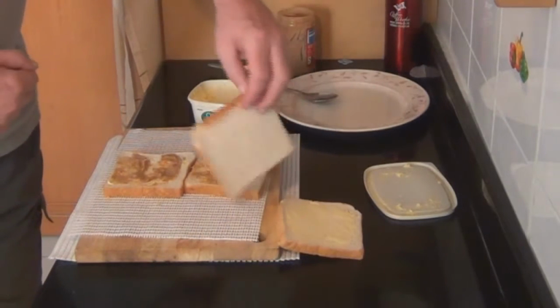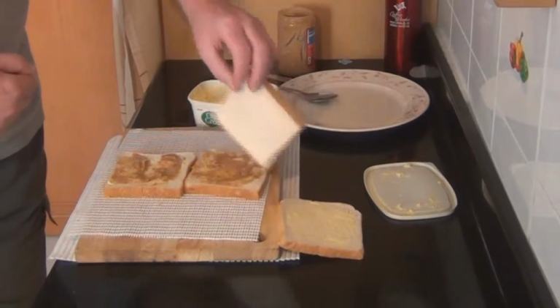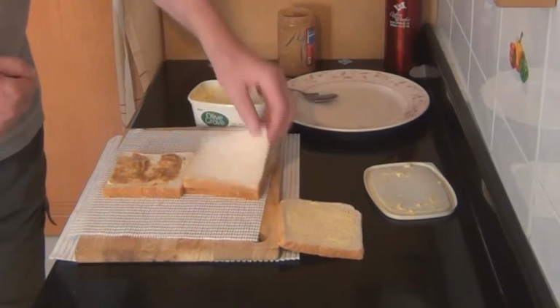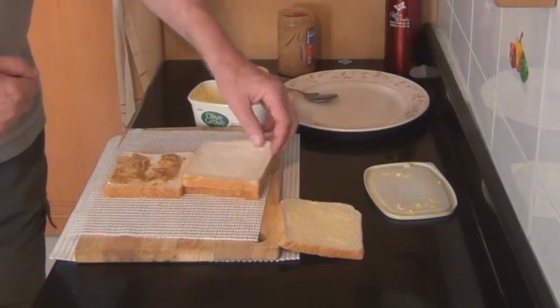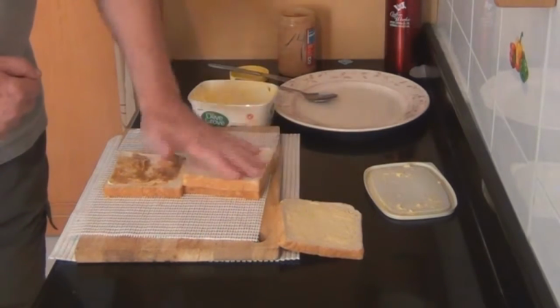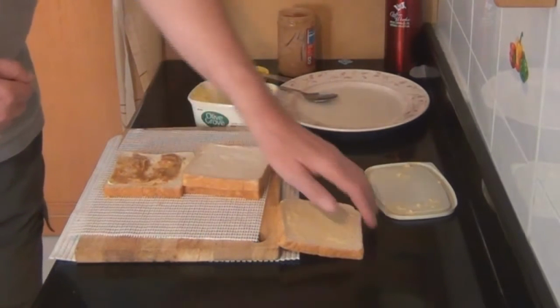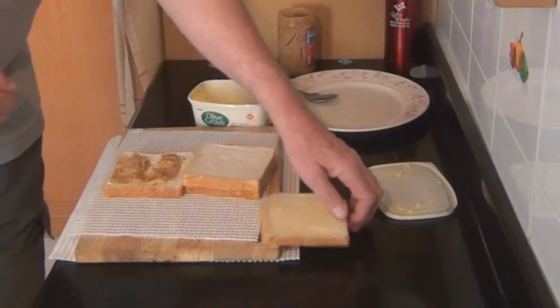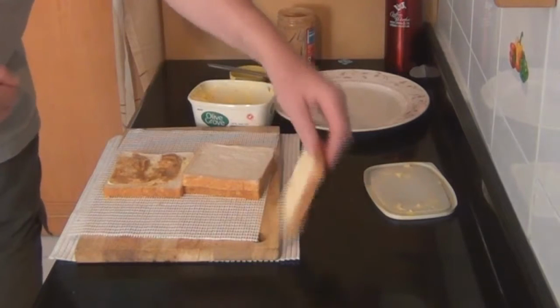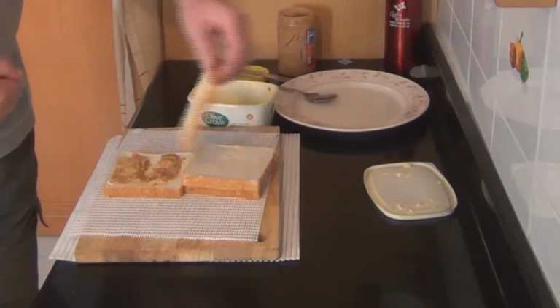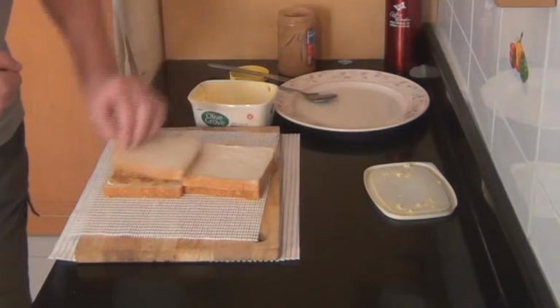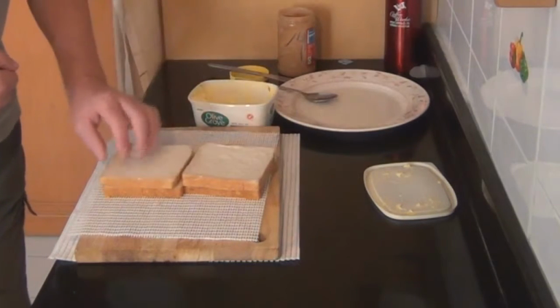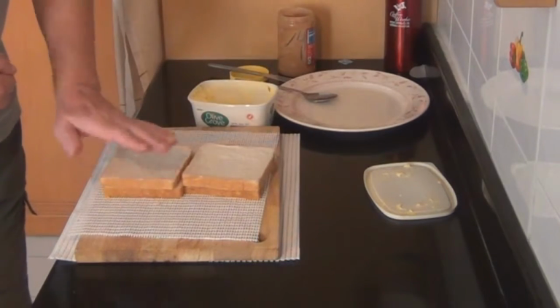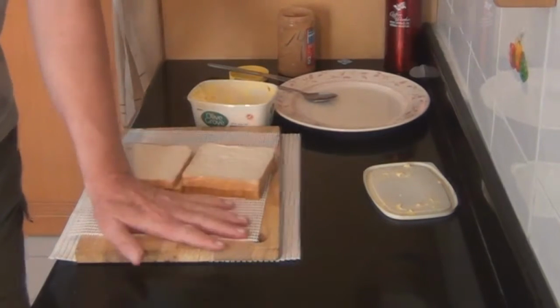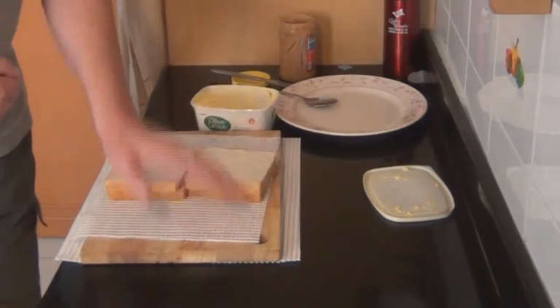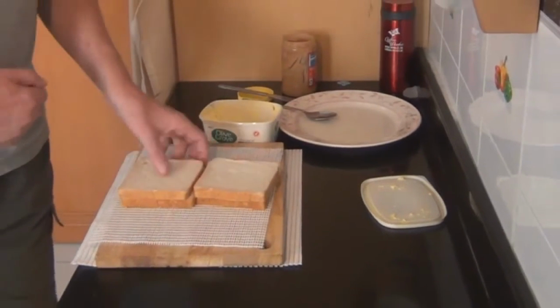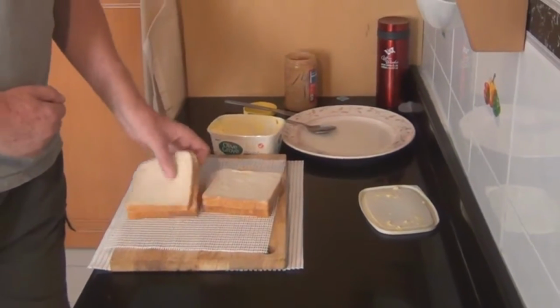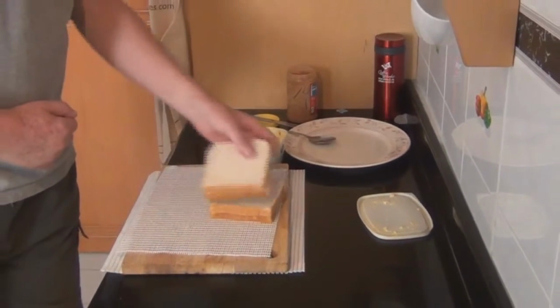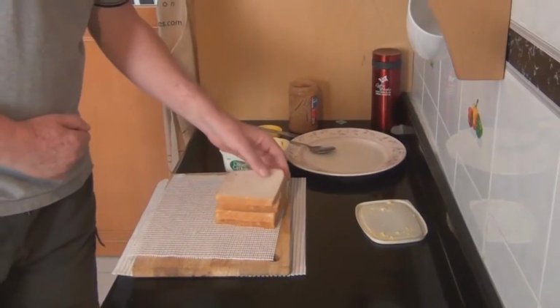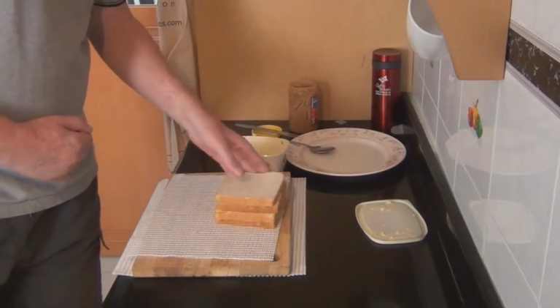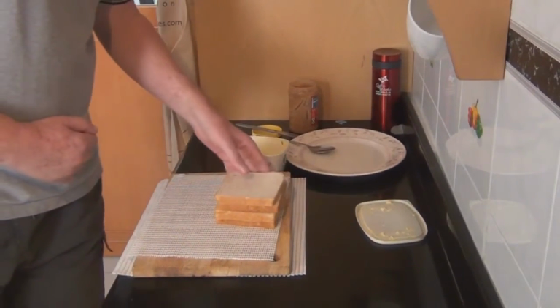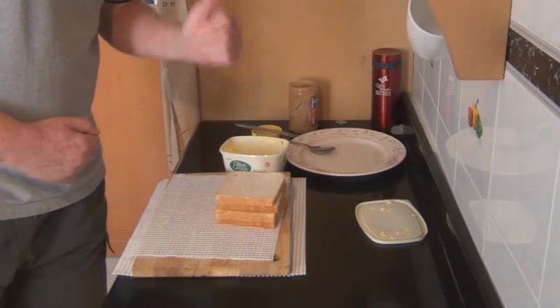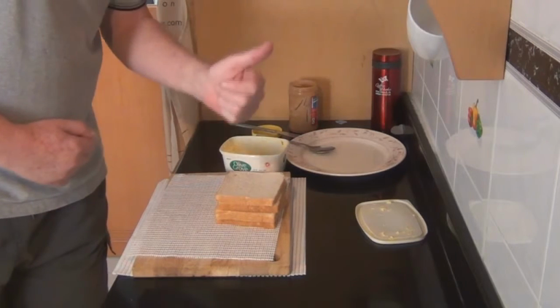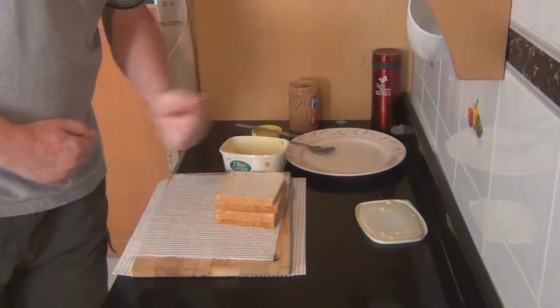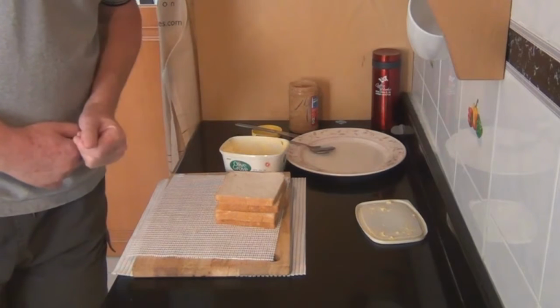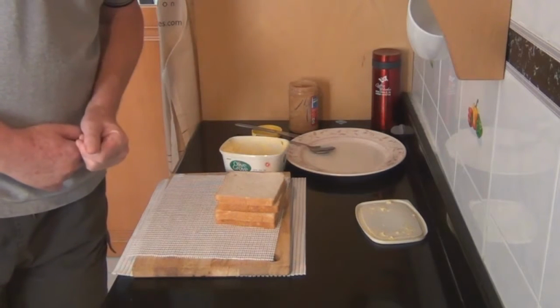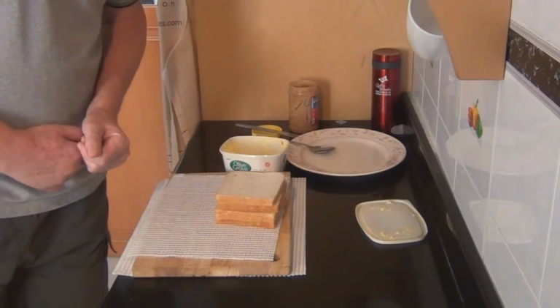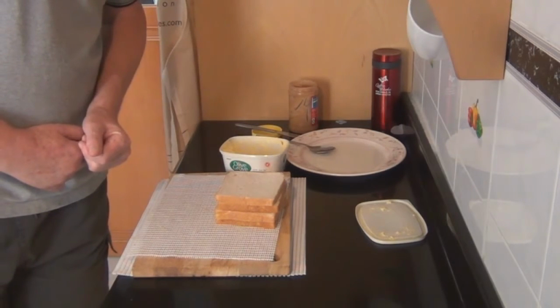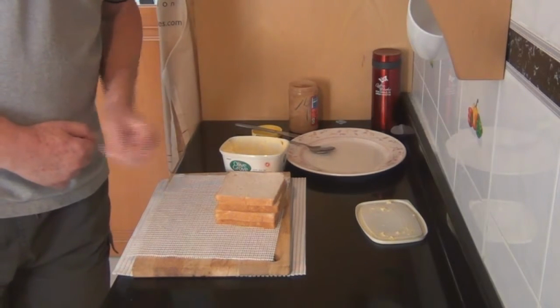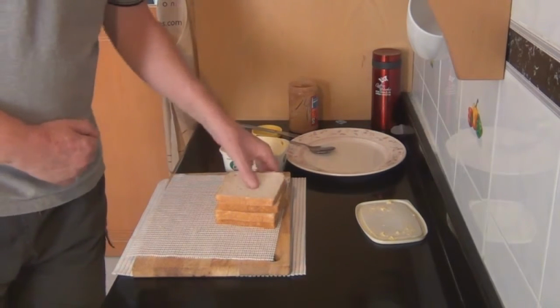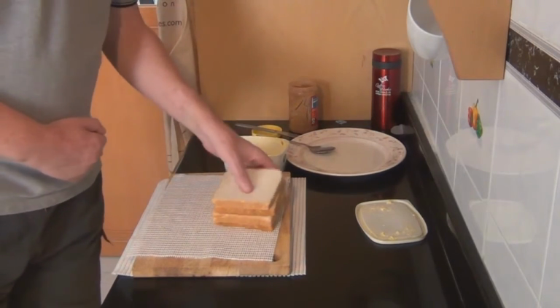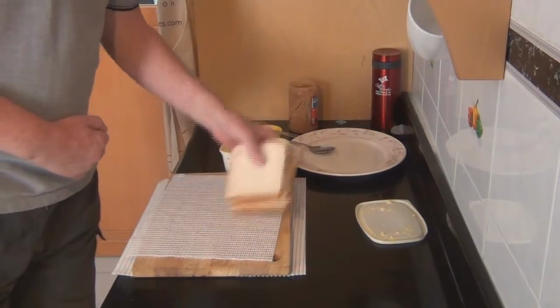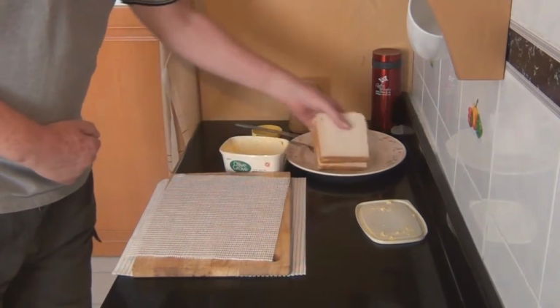So there we have it — it certainly helps on that non-slip surface, especially when you have the use of only one hand. Thanks for watching, we'll catch you in the next video. Bye for now!